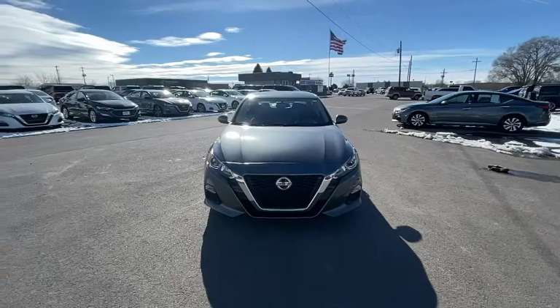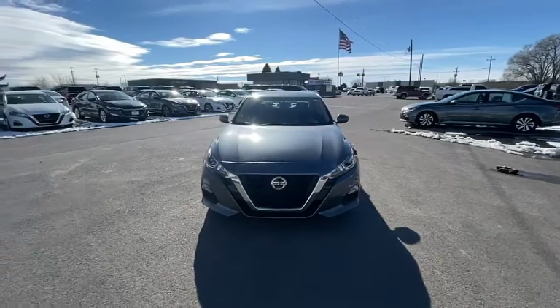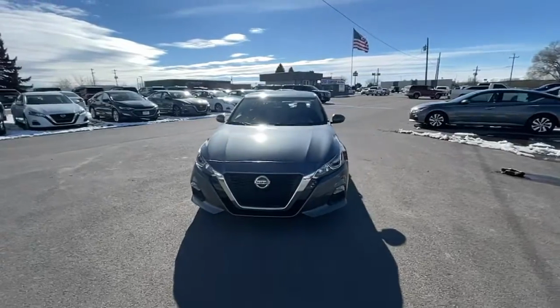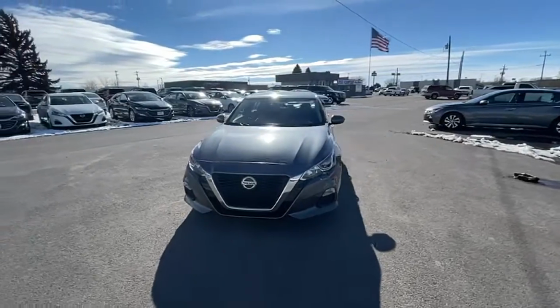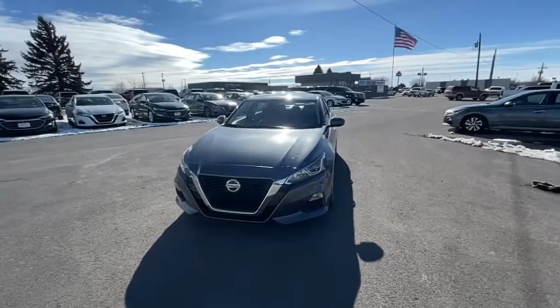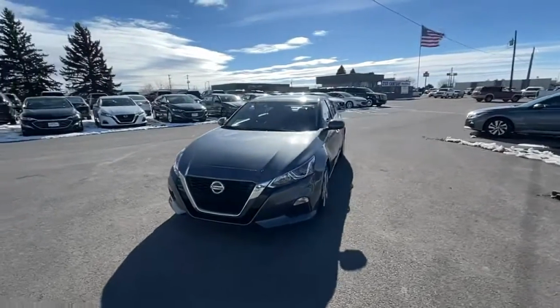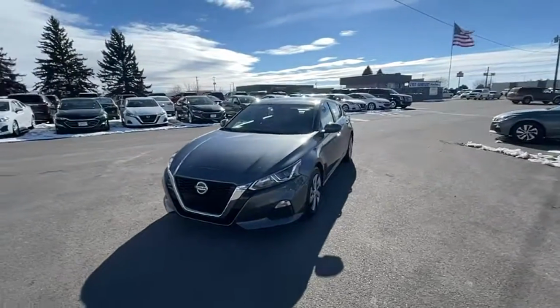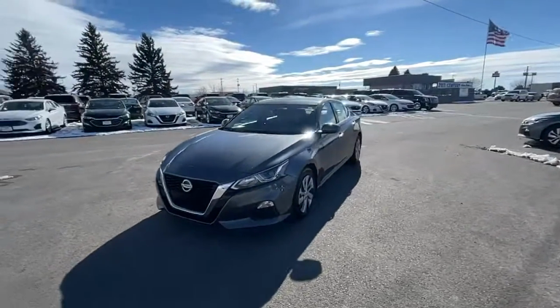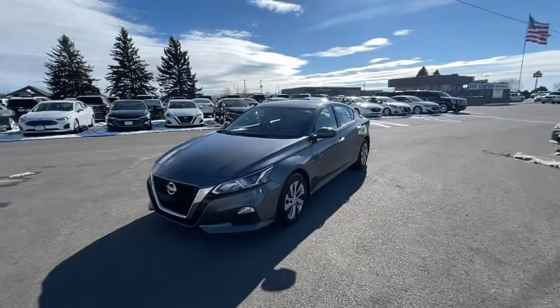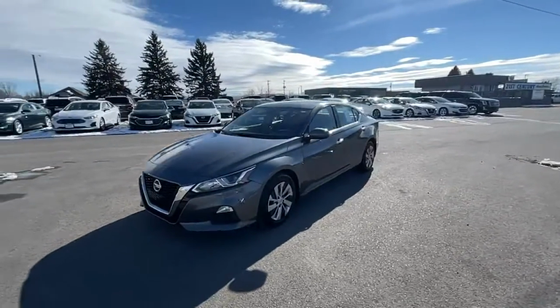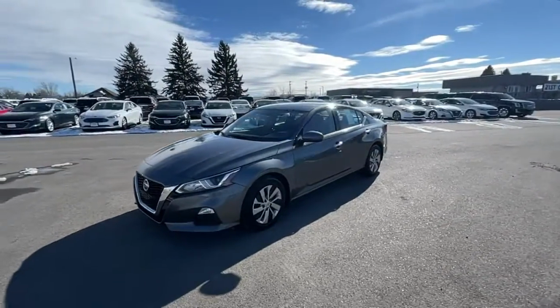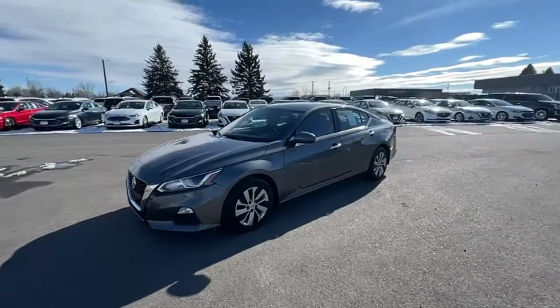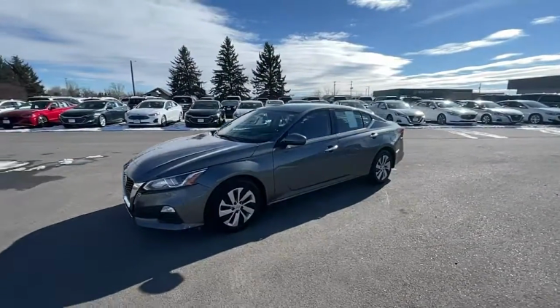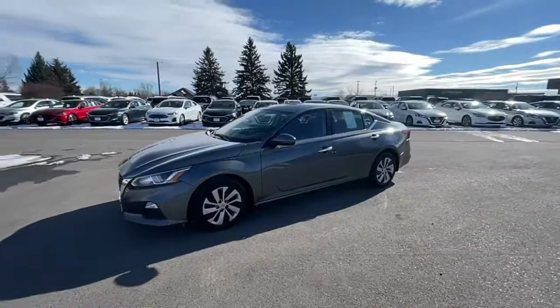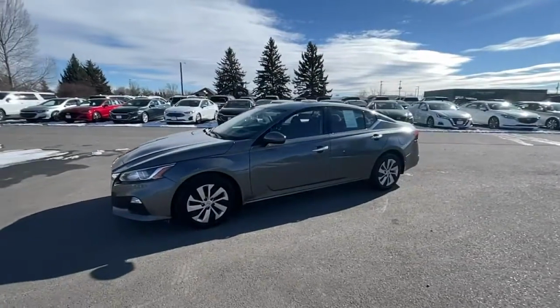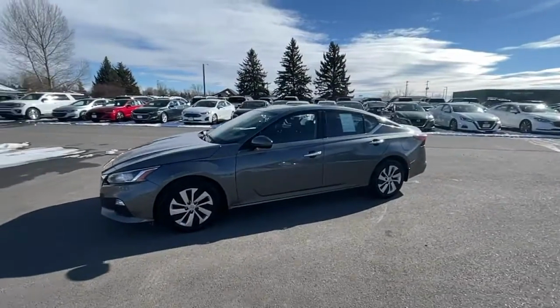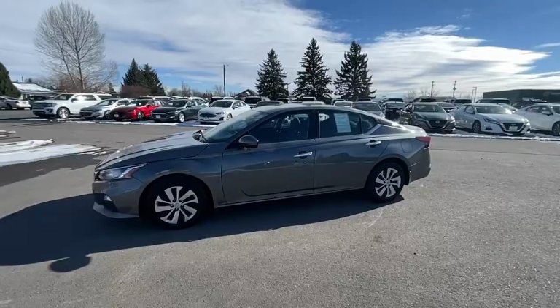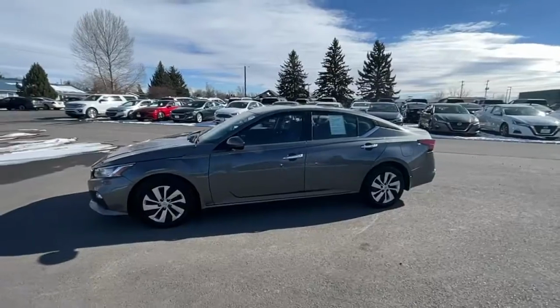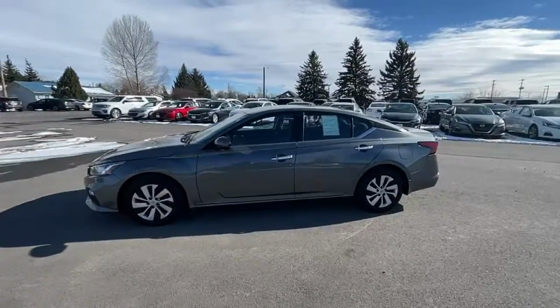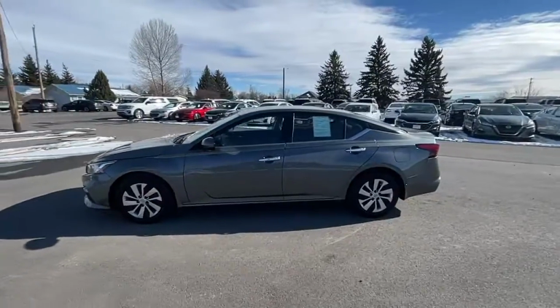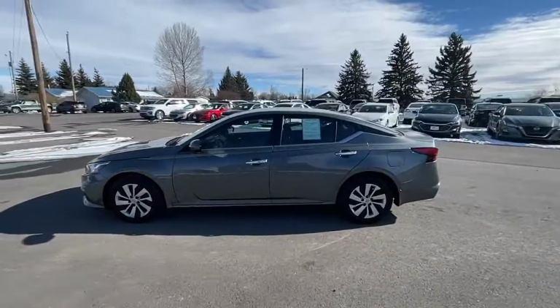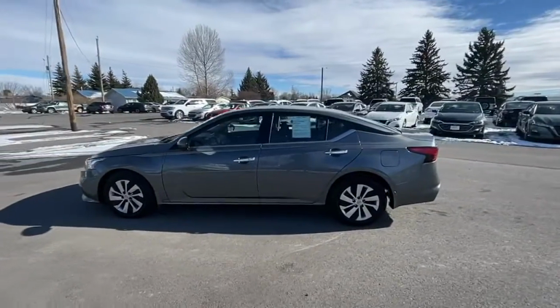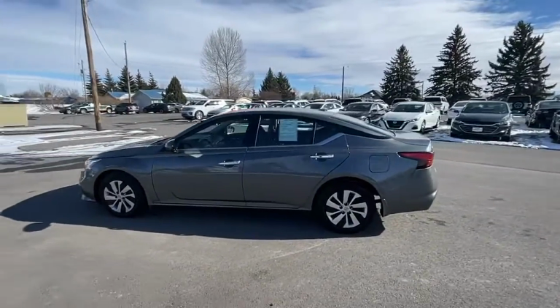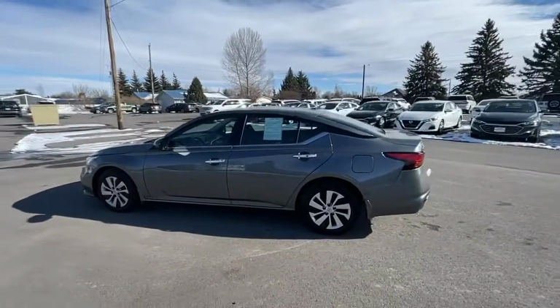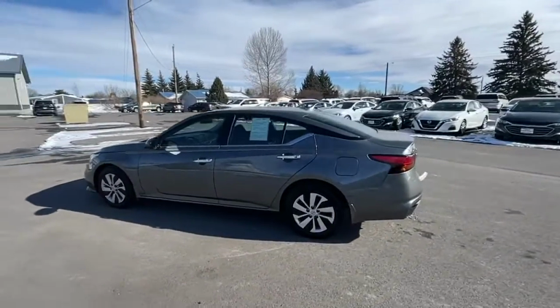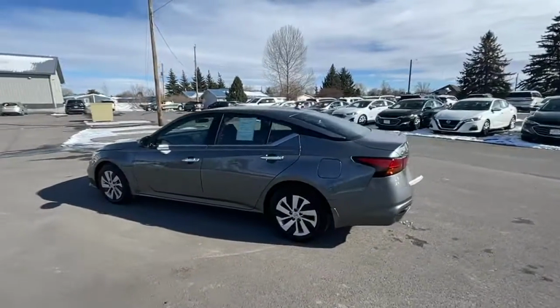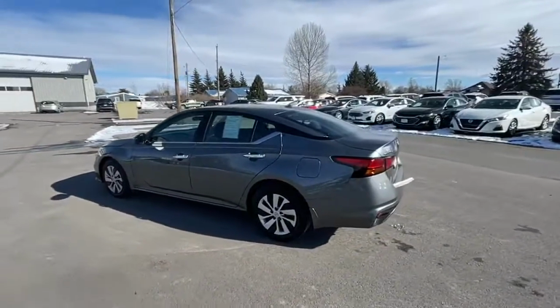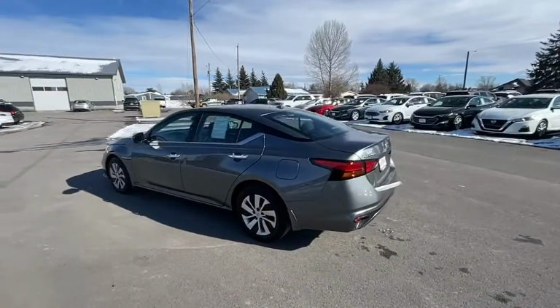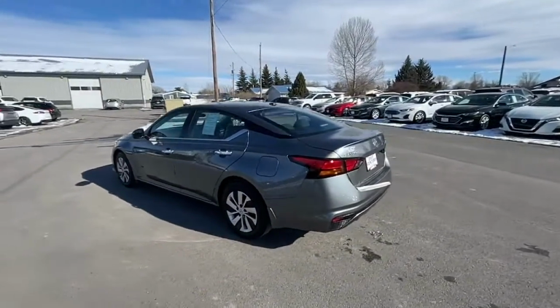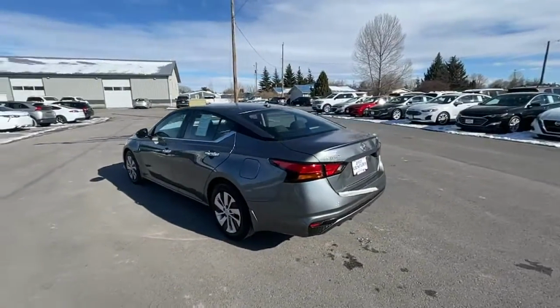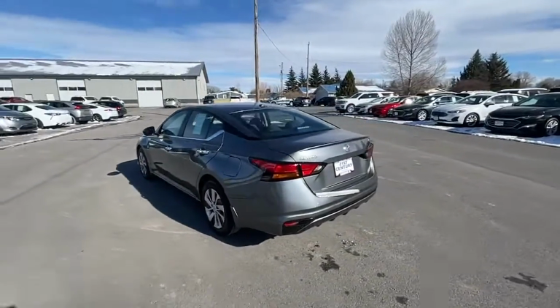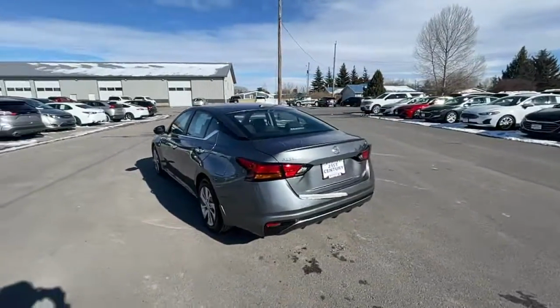Looking for your dream car? It could be the 2020 Nissan Altima. This vehicle is an outstanding buy with fewer than 70,000 miles on the odometer.